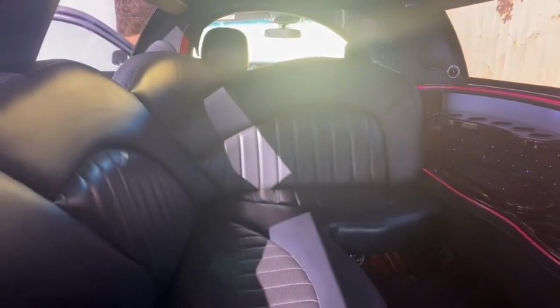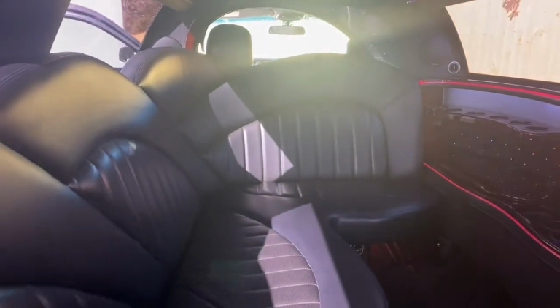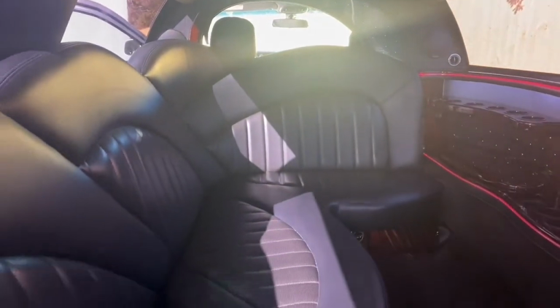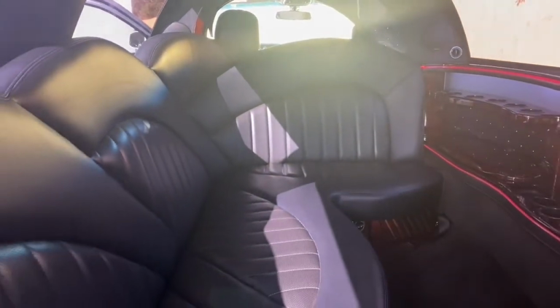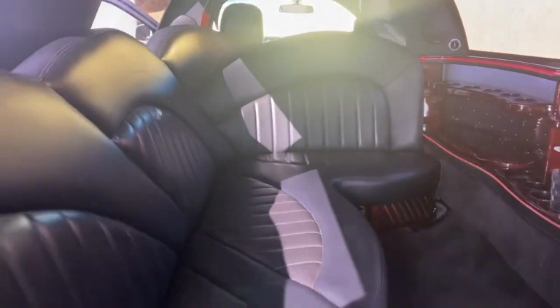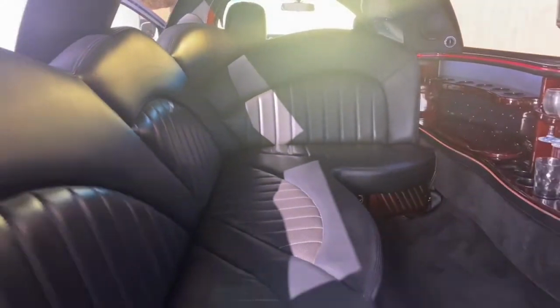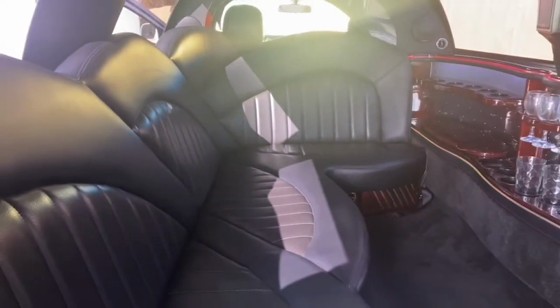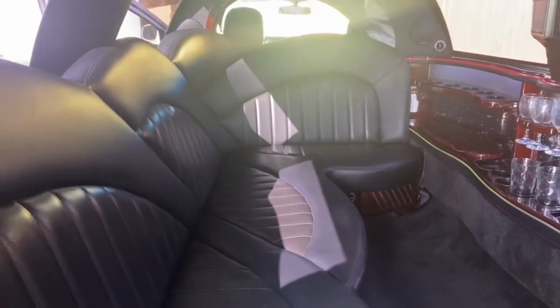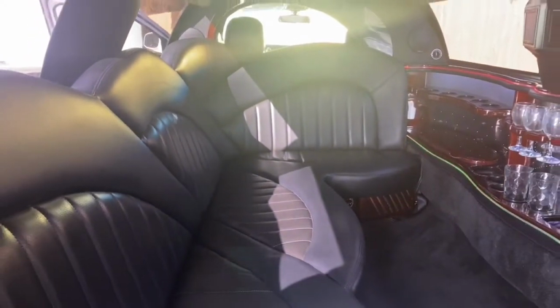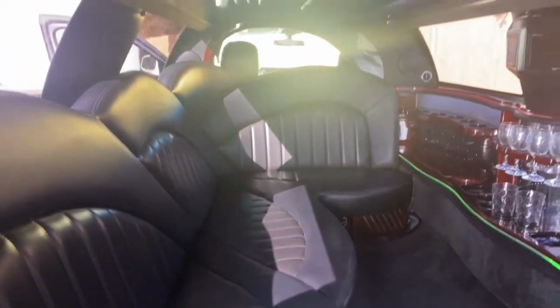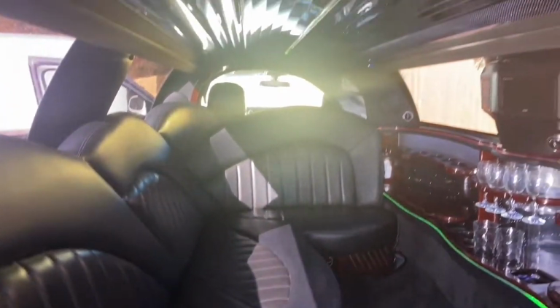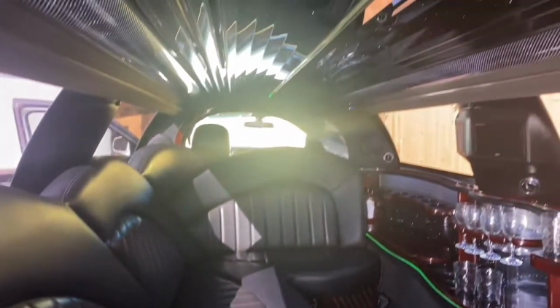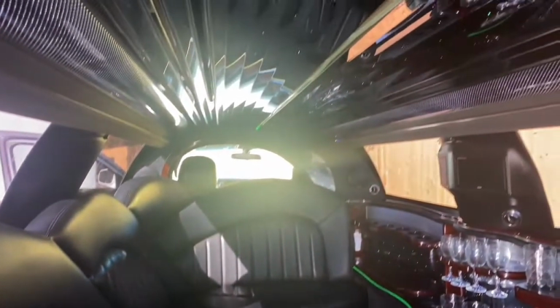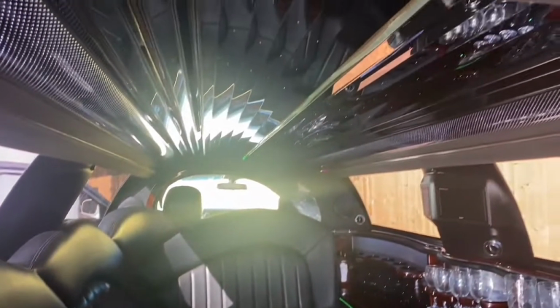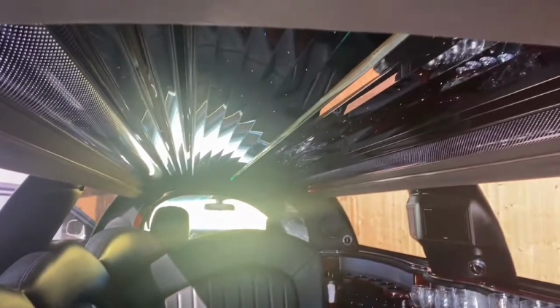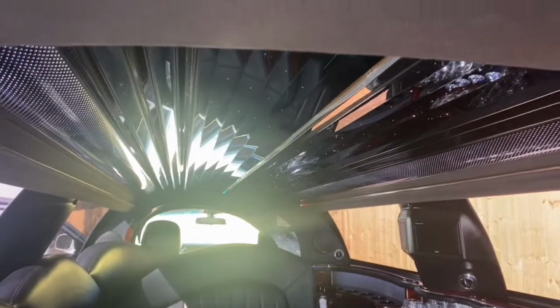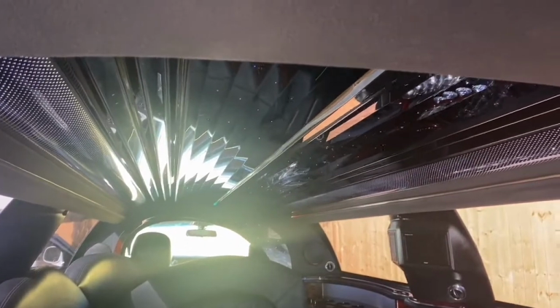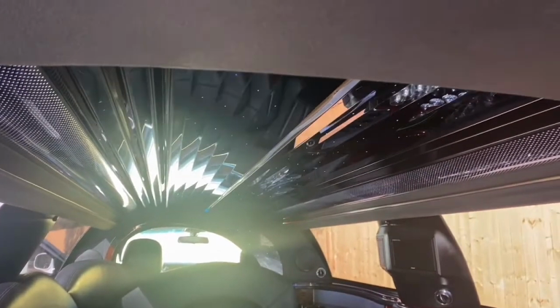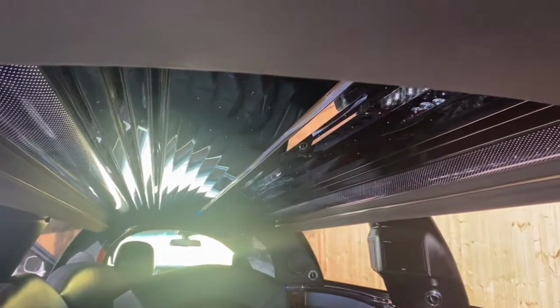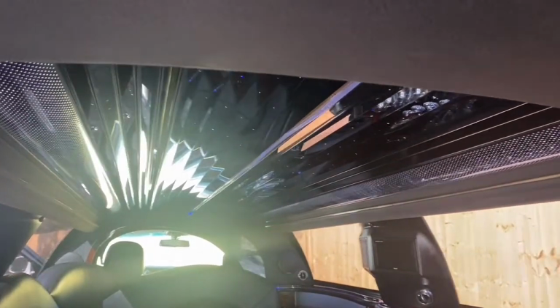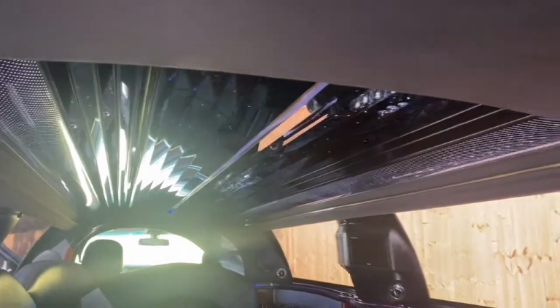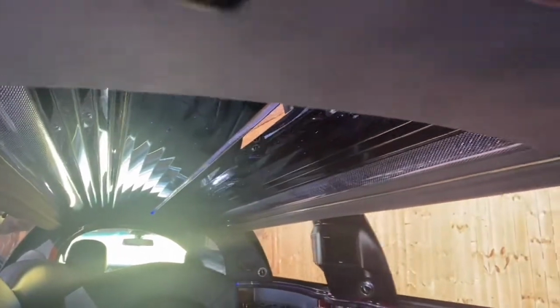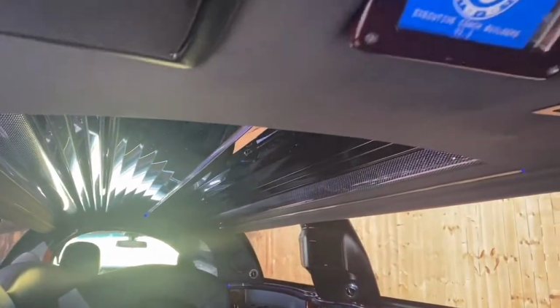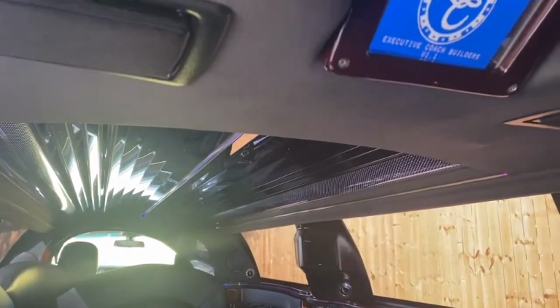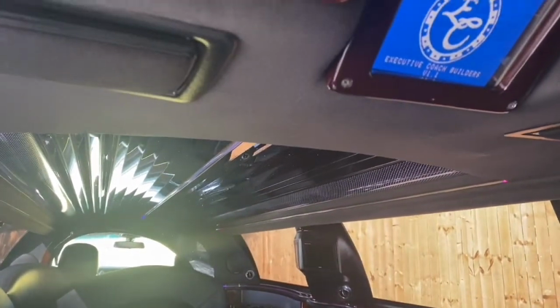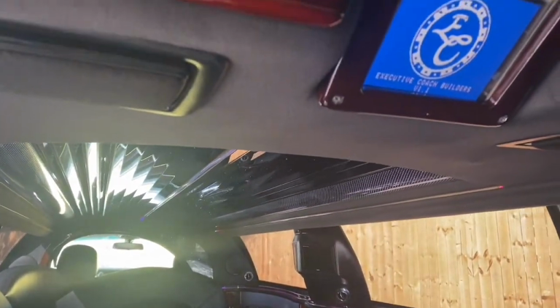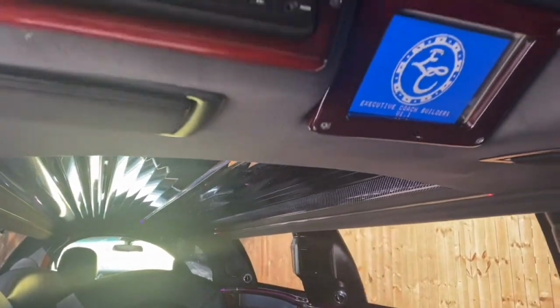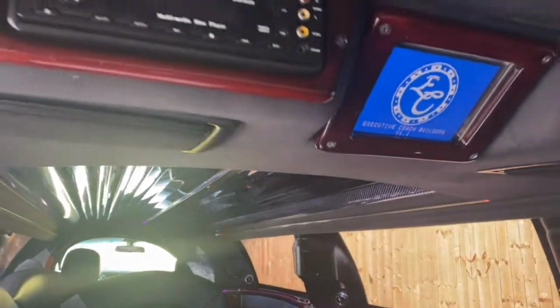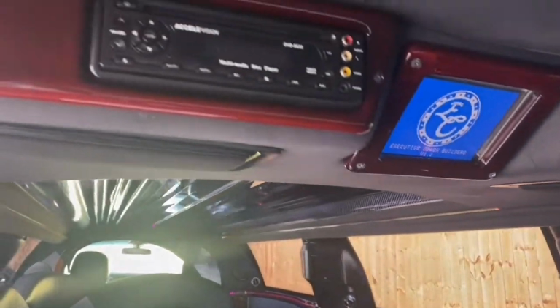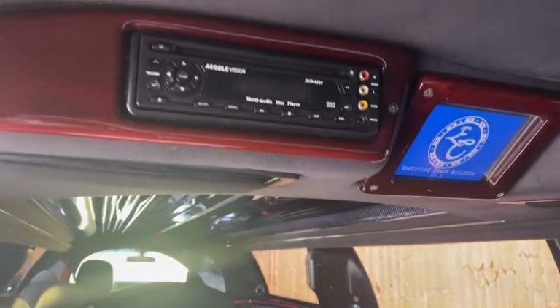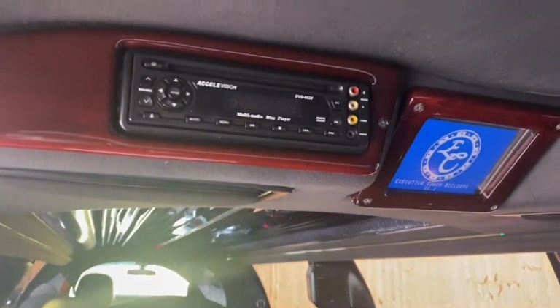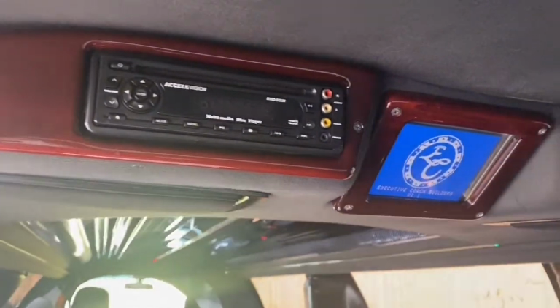The wet bar has built-in ice chests, storage buckets, and glass holders. You'll also find strip lighting around the bar and above the windows.